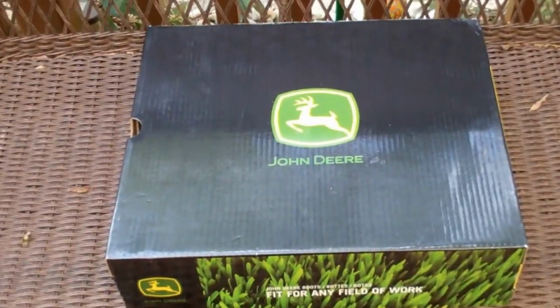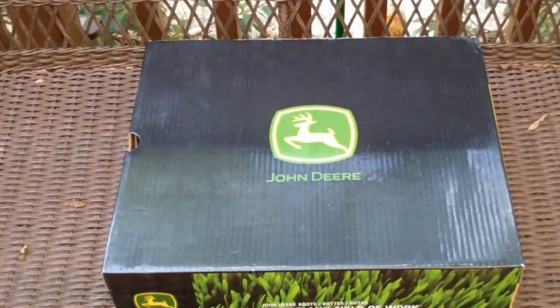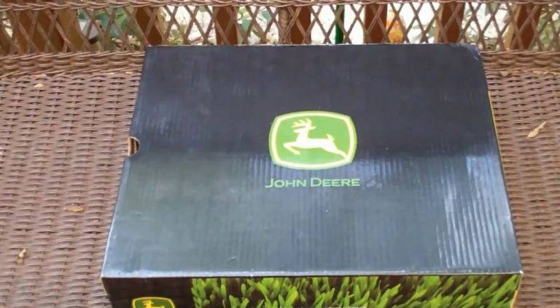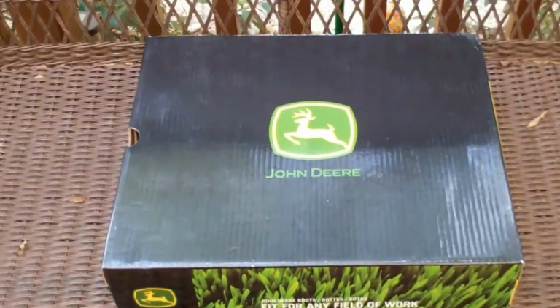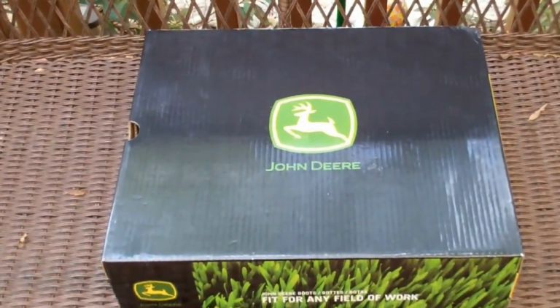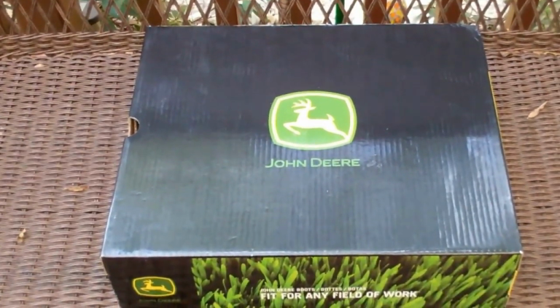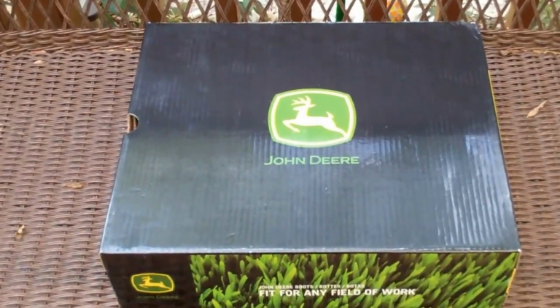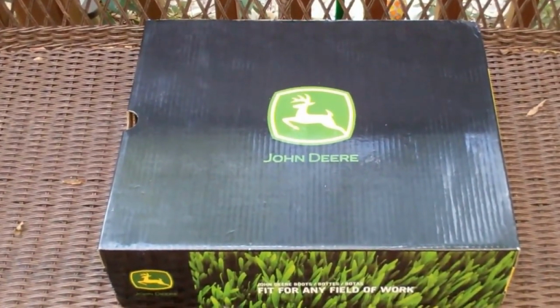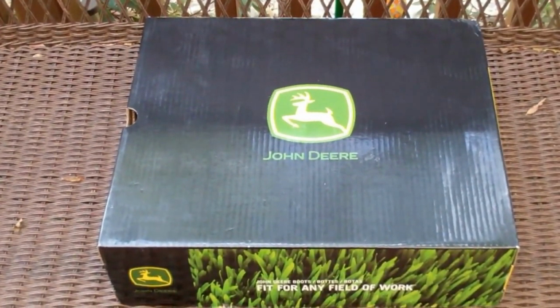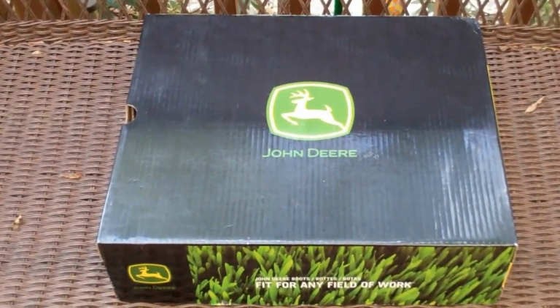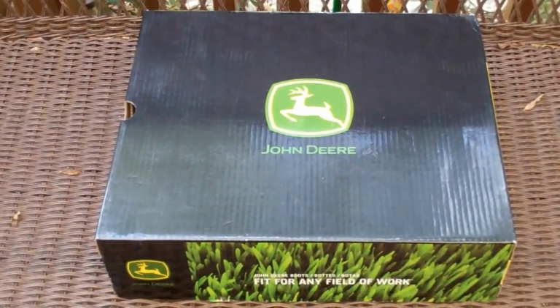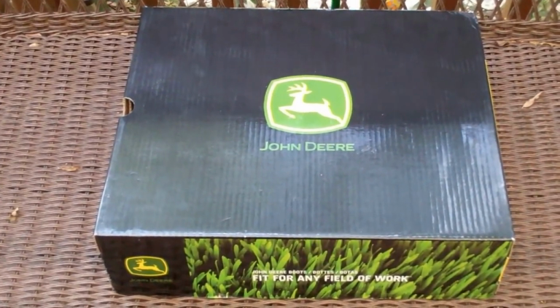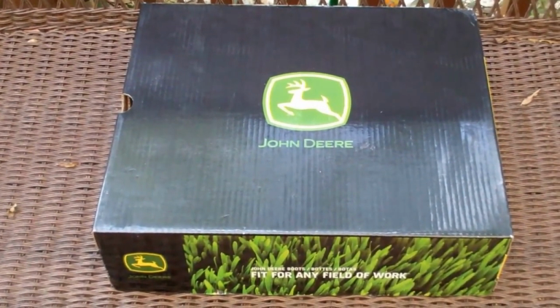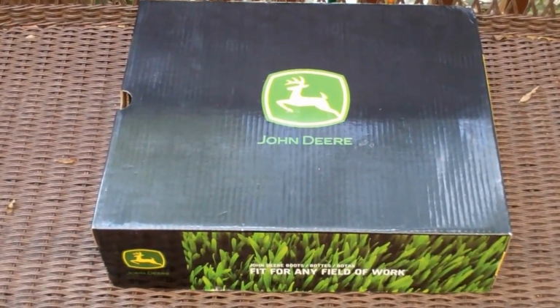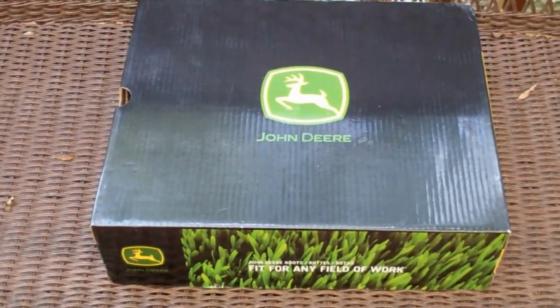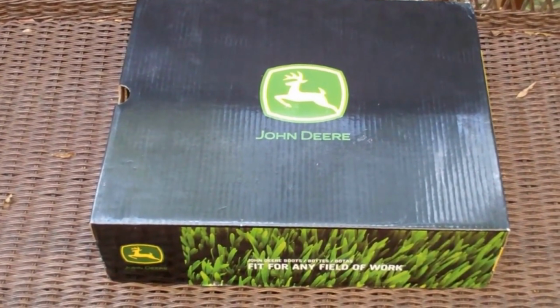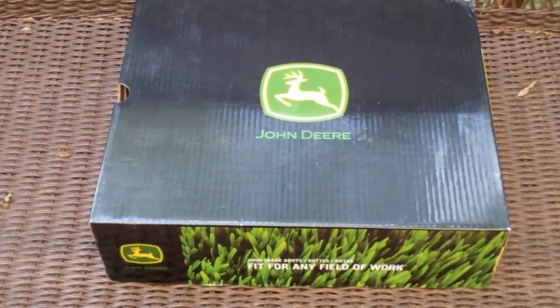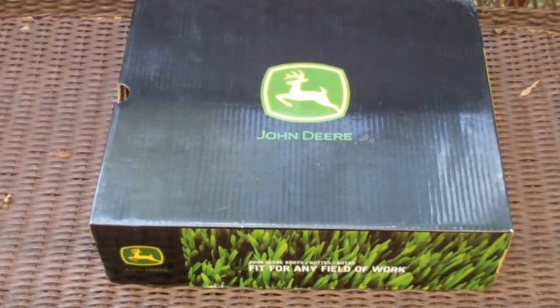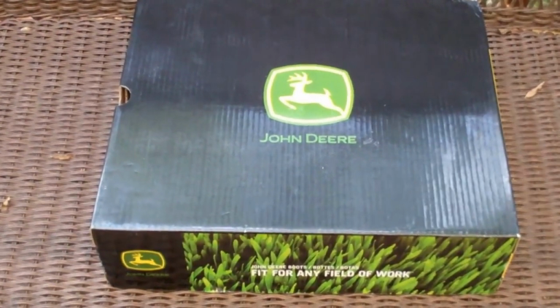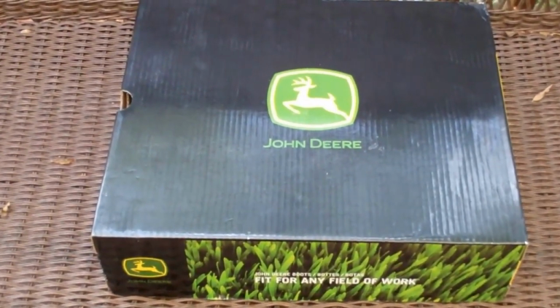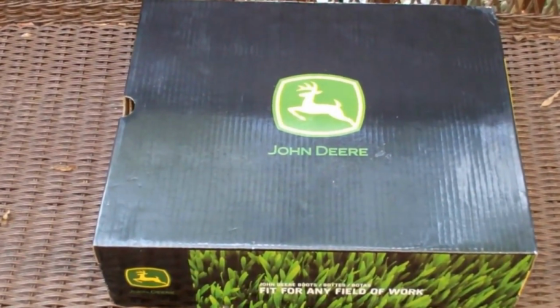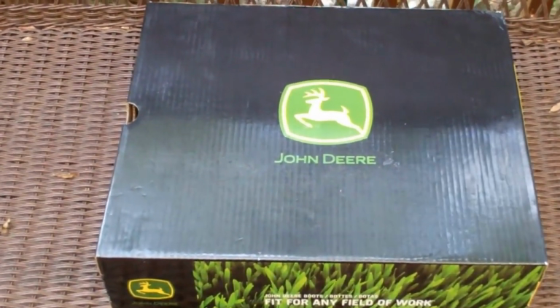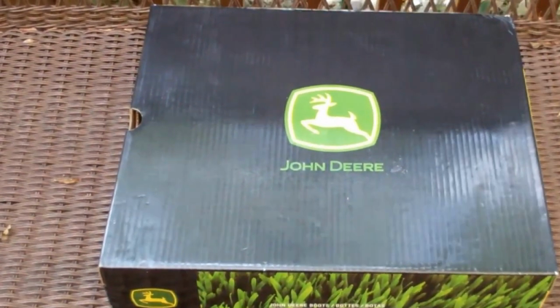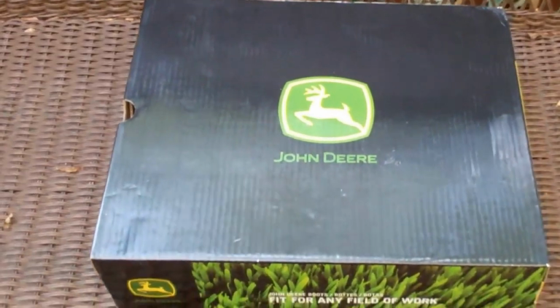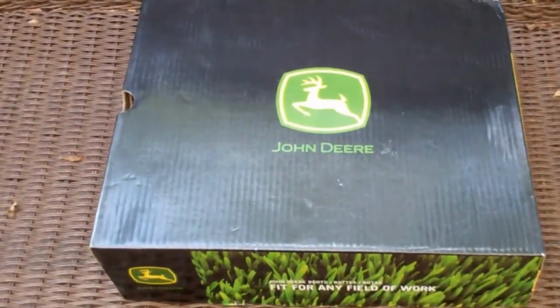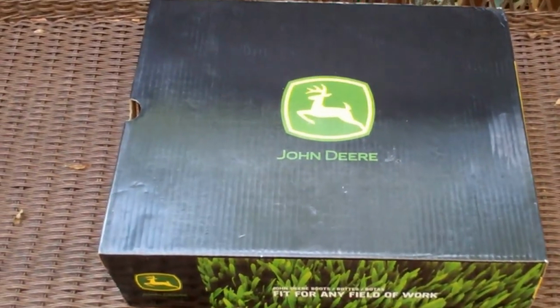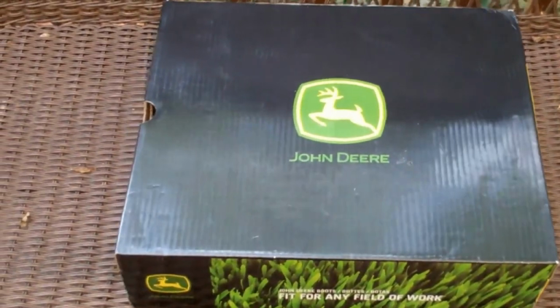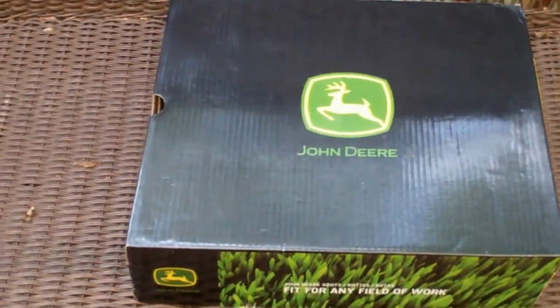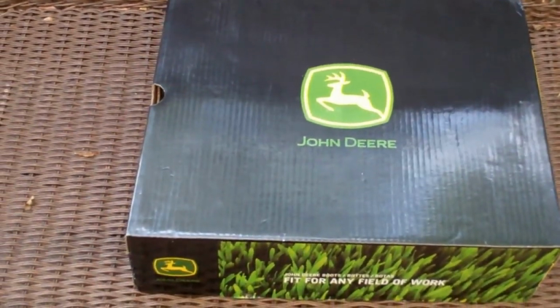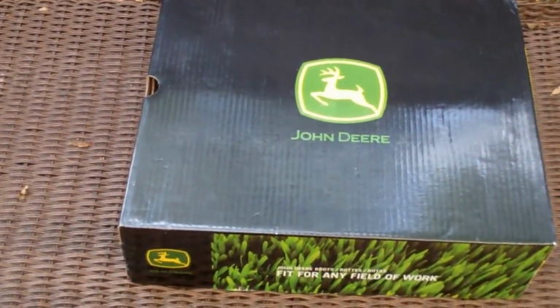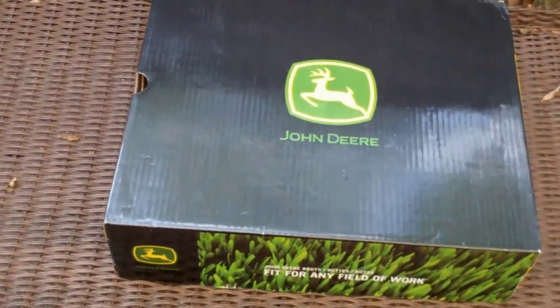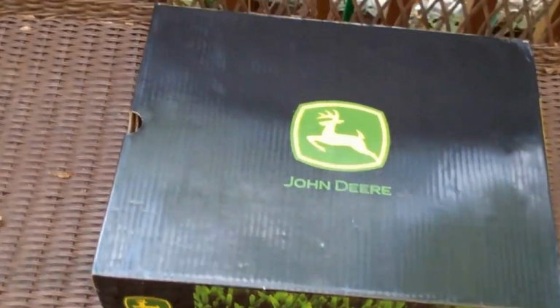This is going to be a little bit of a different video. I just received some boots that my brother-in-law ordered and they just arrived, so I figured I'd do an unboxing of them to check them out and see what they look like.